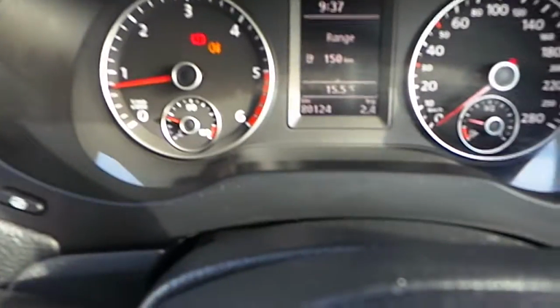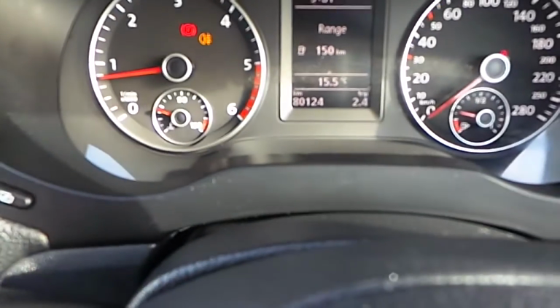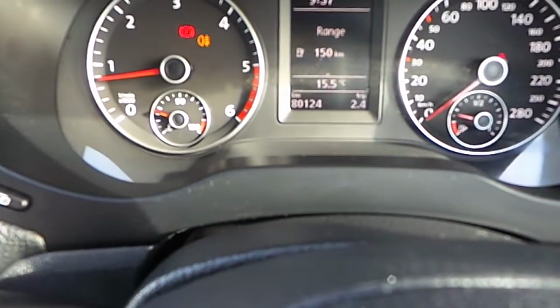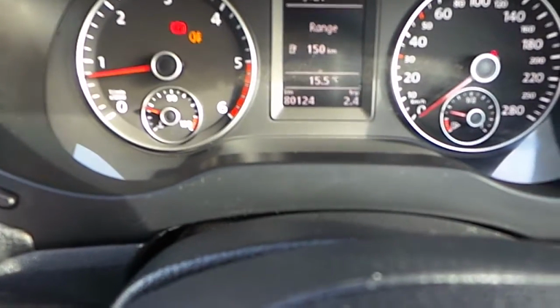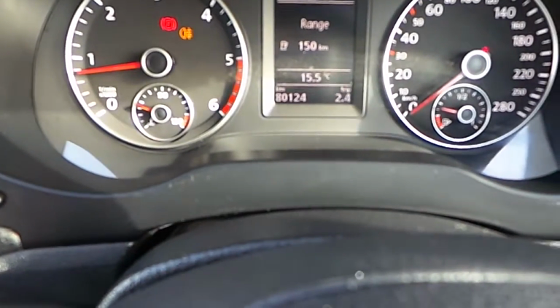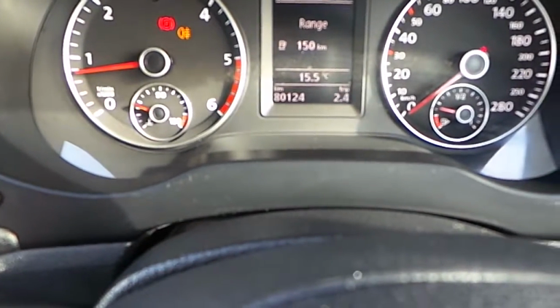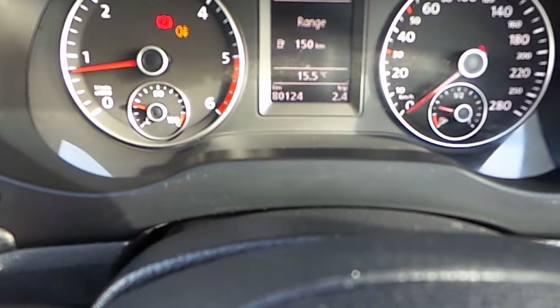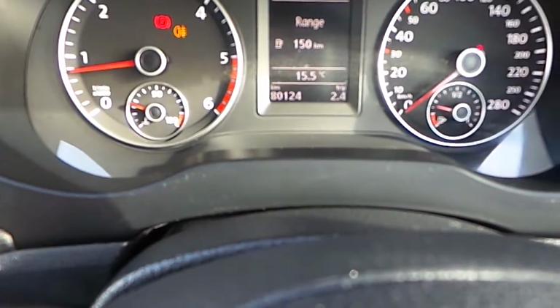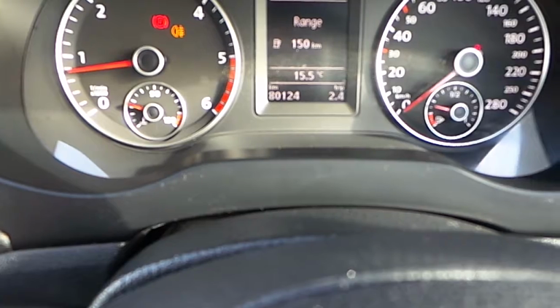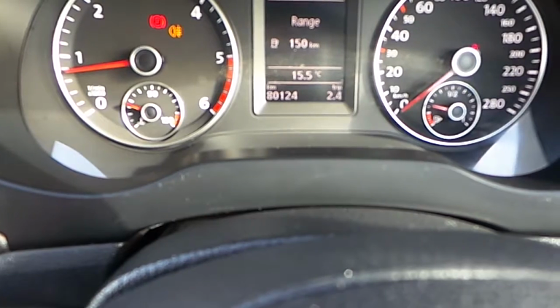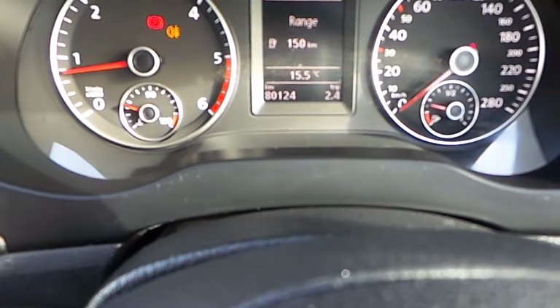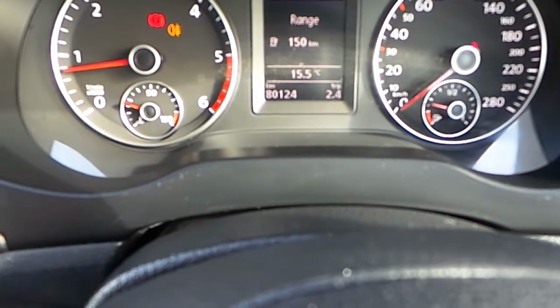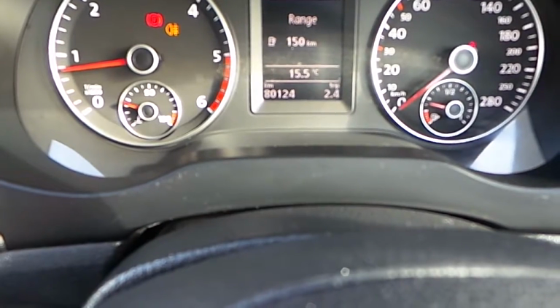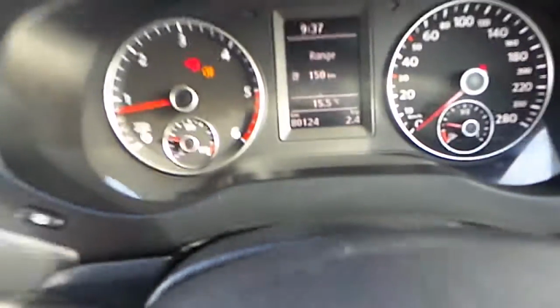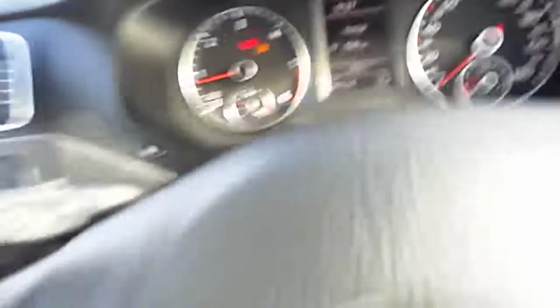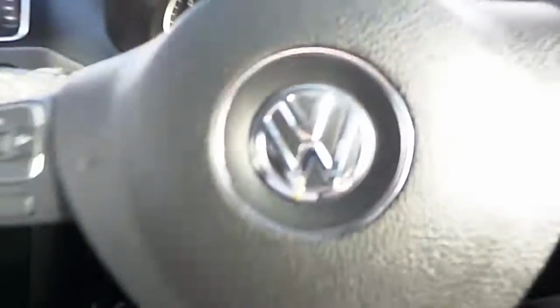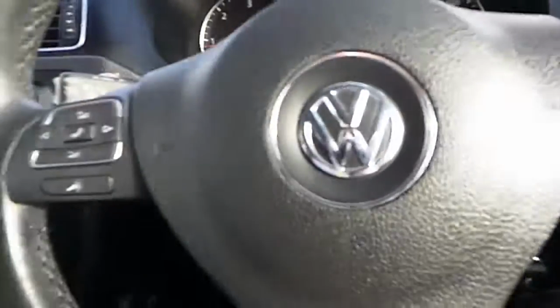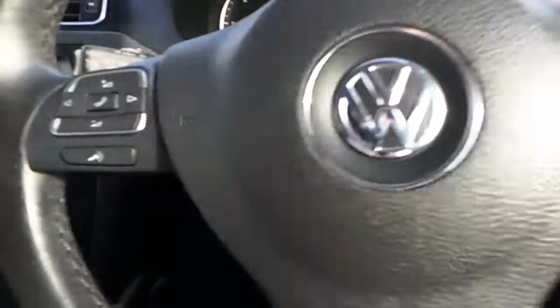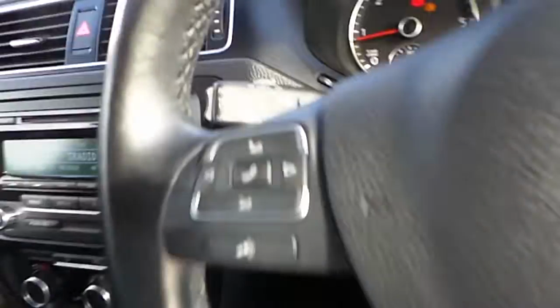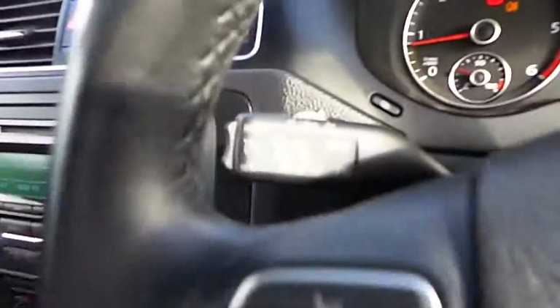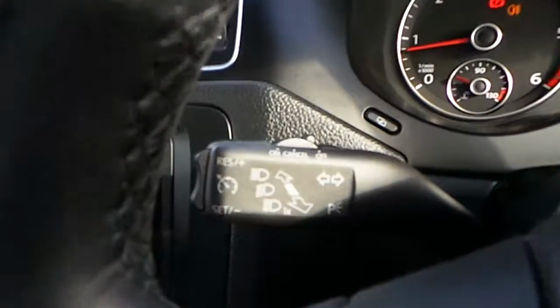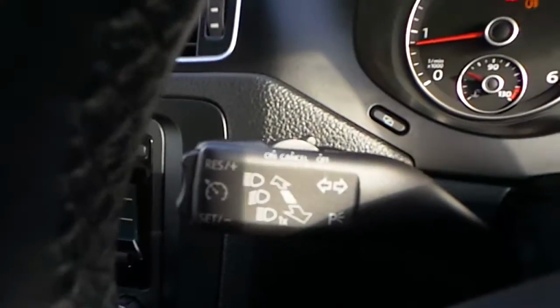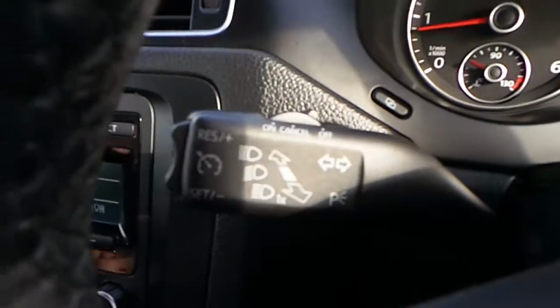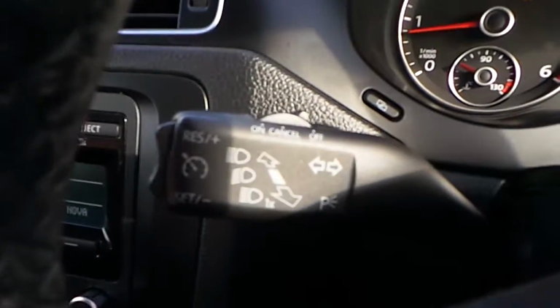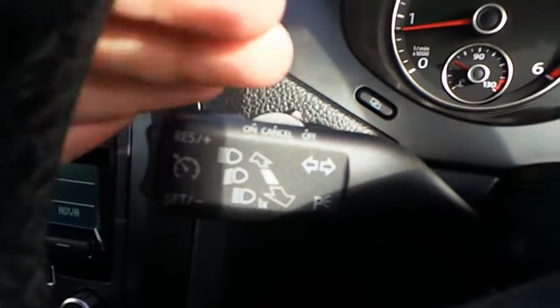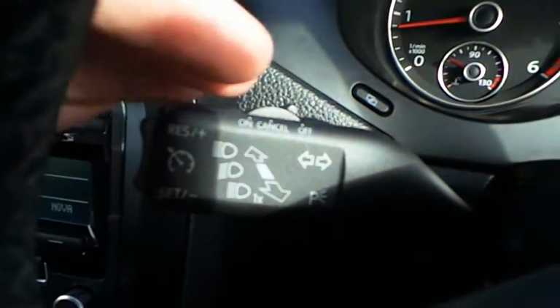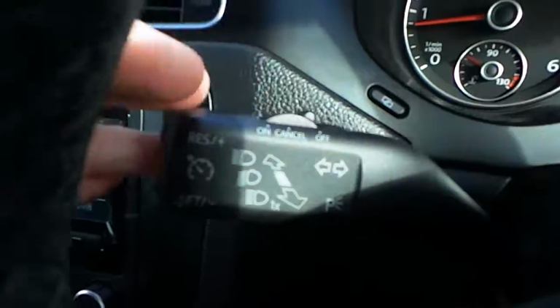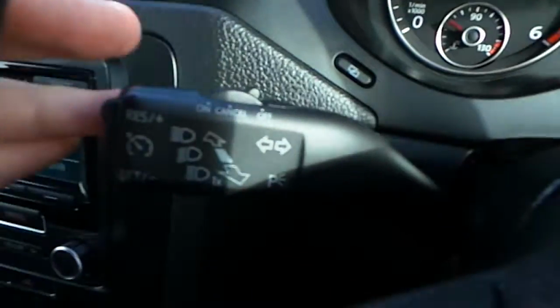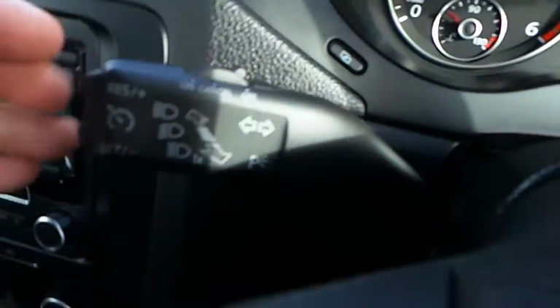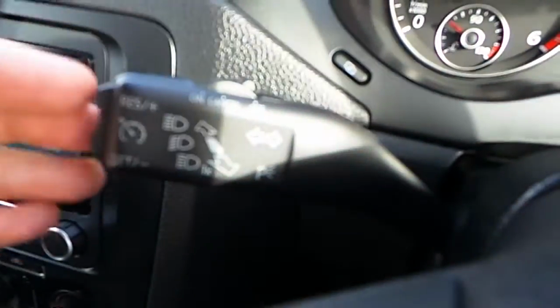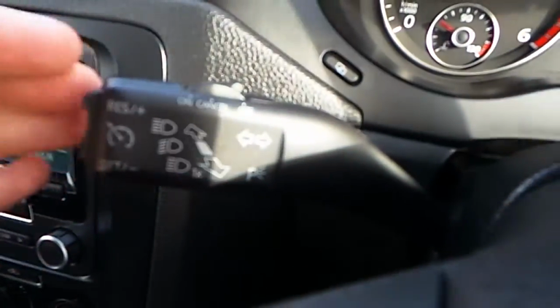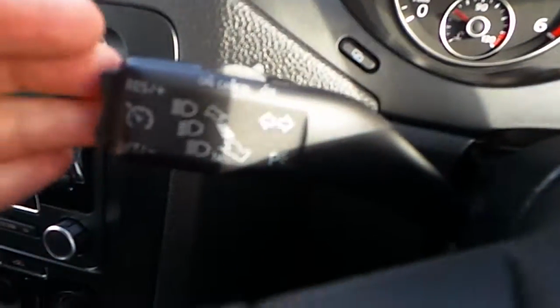As you can see, there's 80,124 kilometres on the clock. You've also got the other feature of cruise control over here on the dial stick.